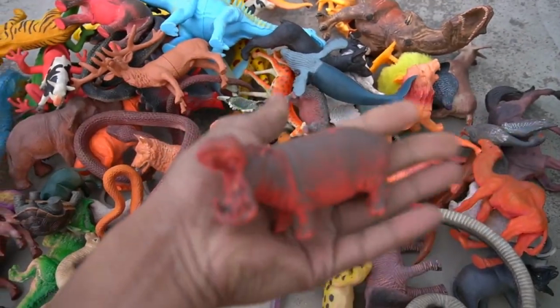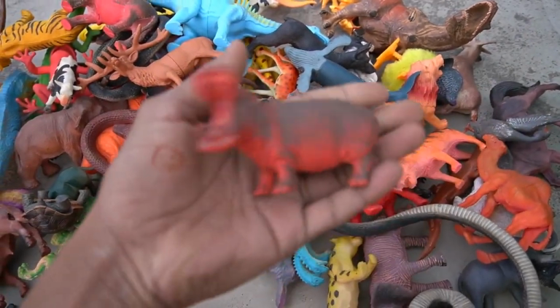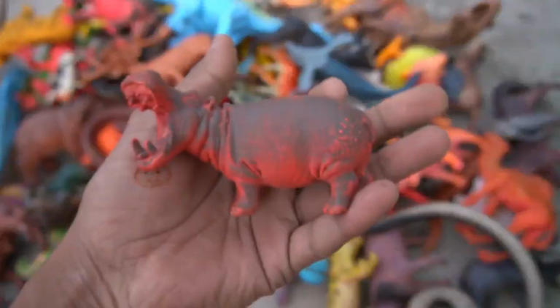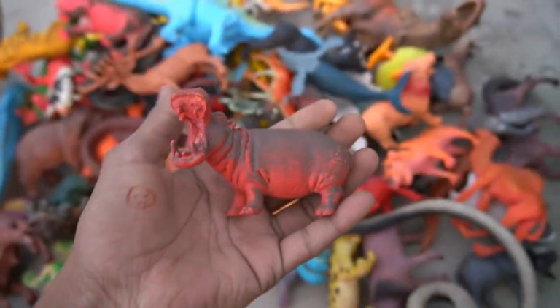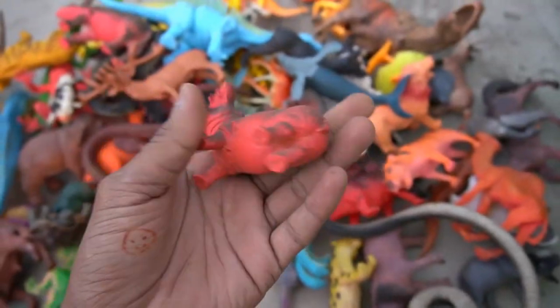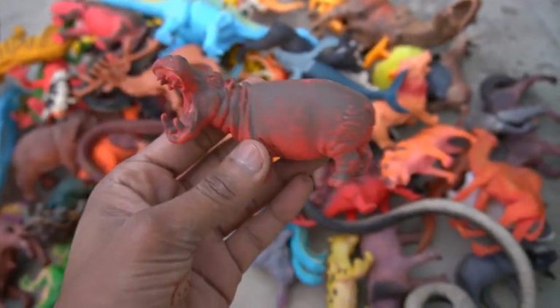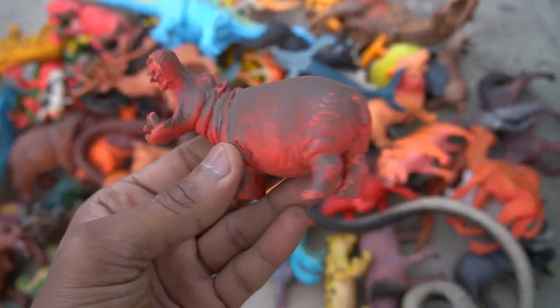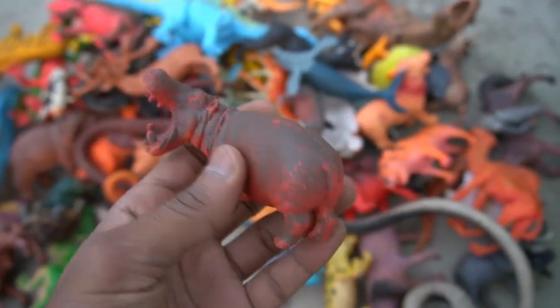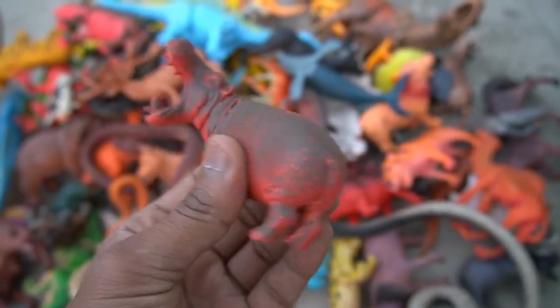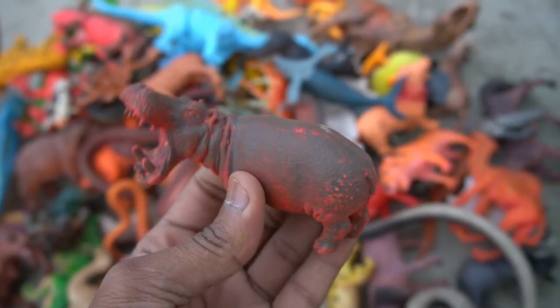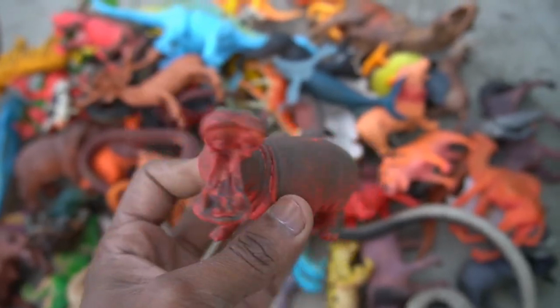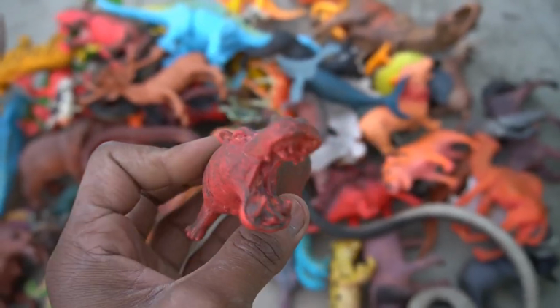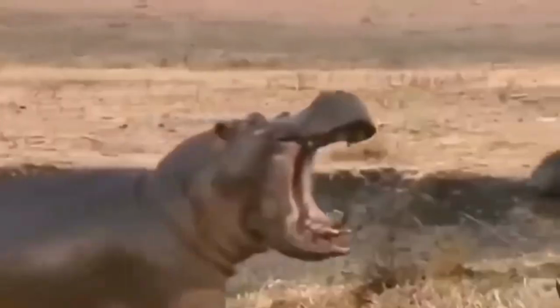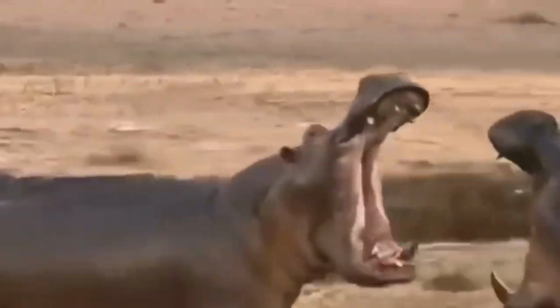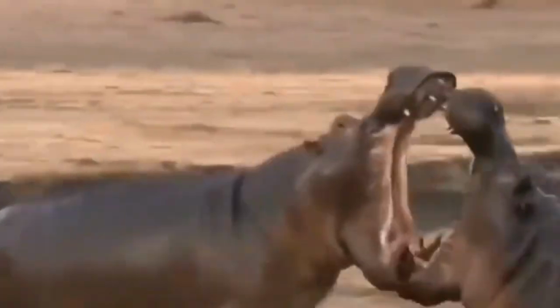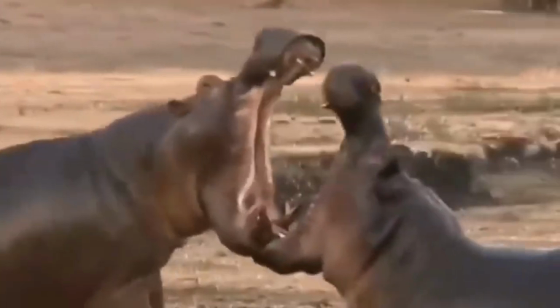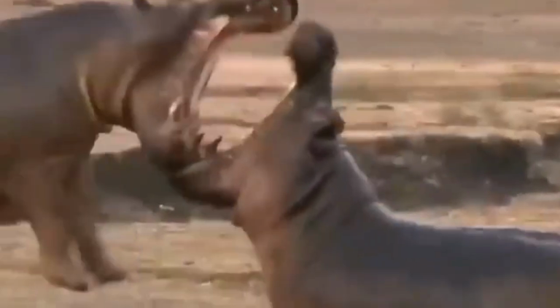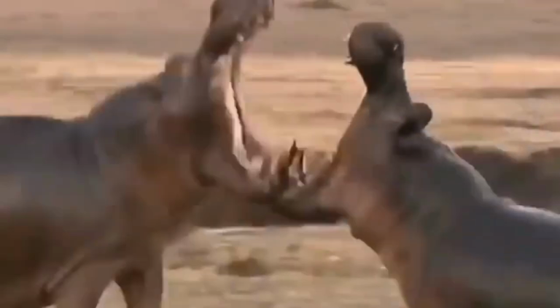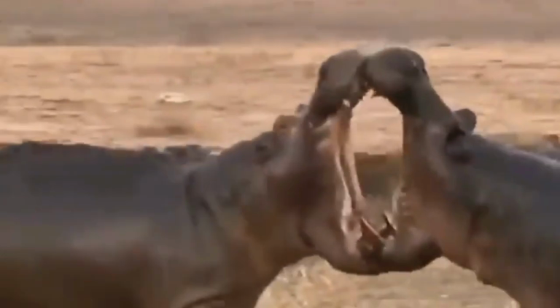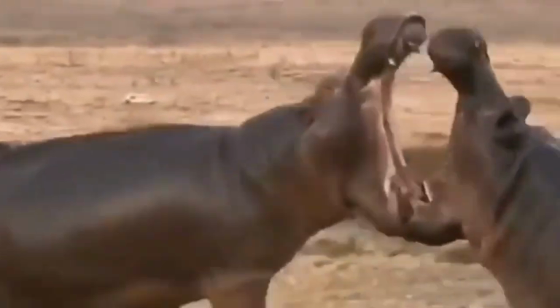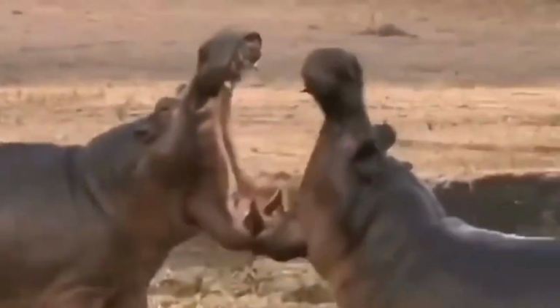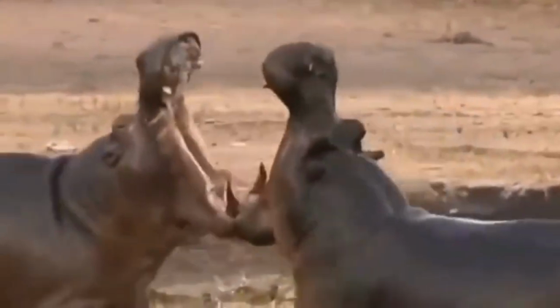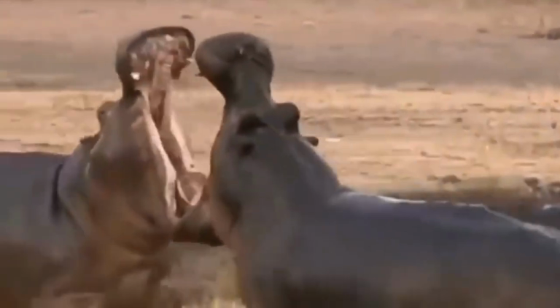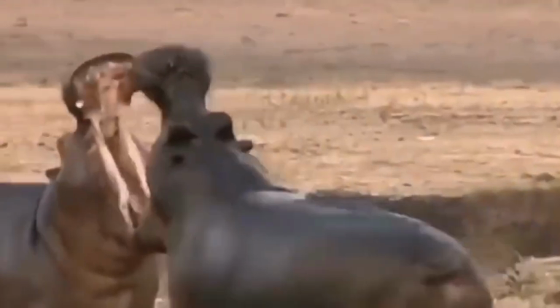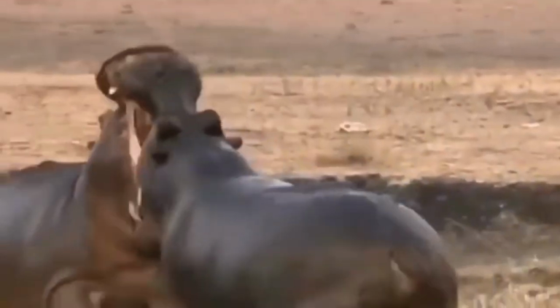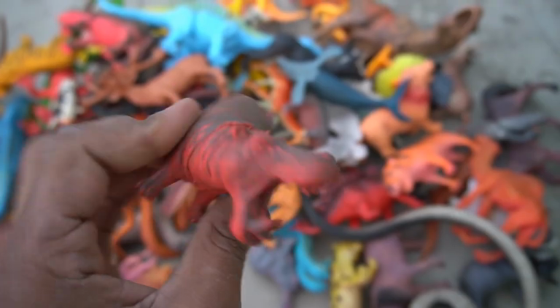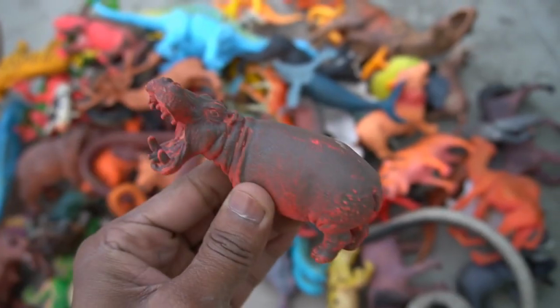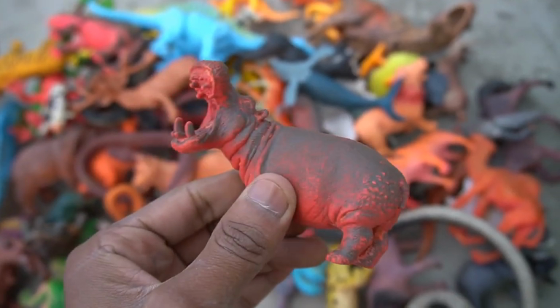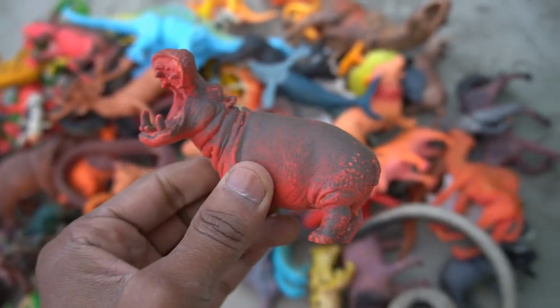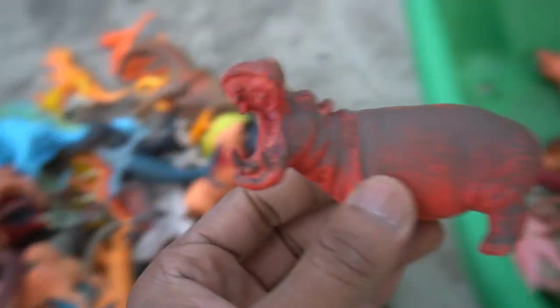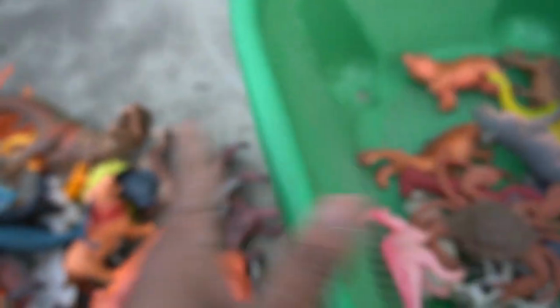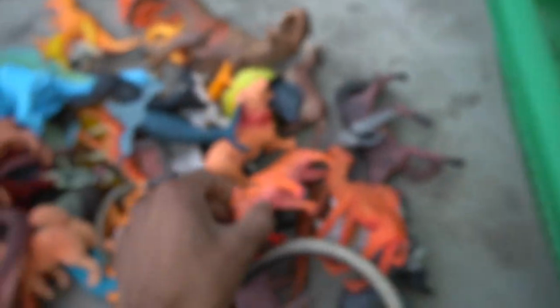And guys, next figure — hippopotamus! Very nice look guys, hippopotamus figure. This is a realistic hippopotamus. Amazing design figure, so side this.